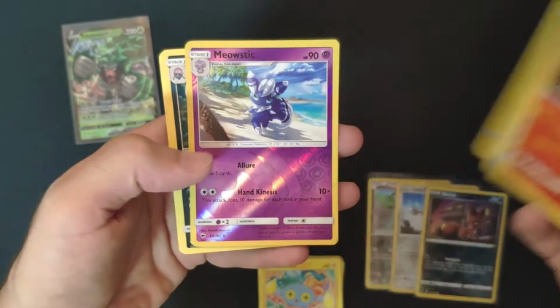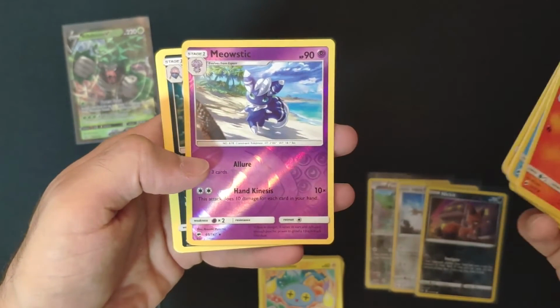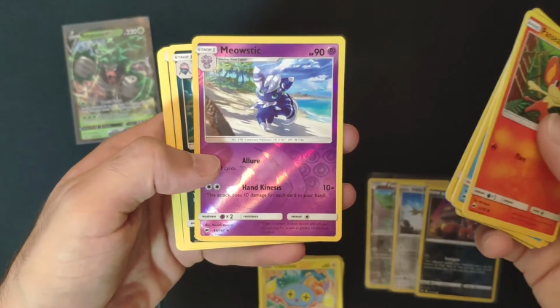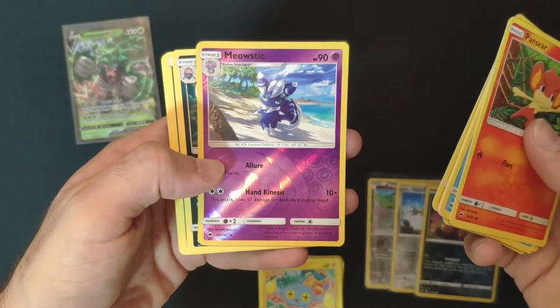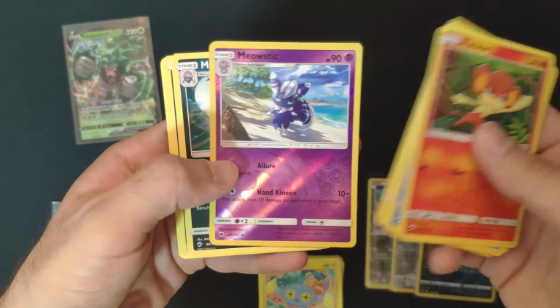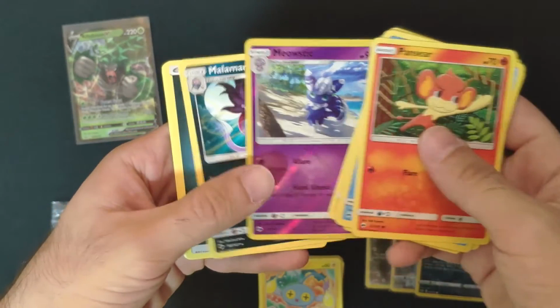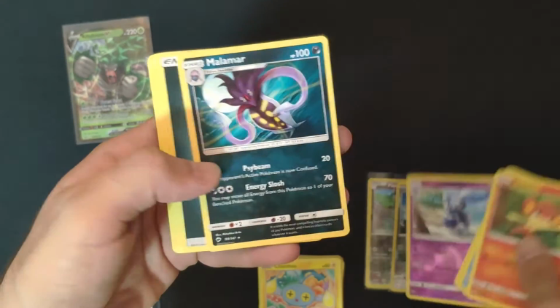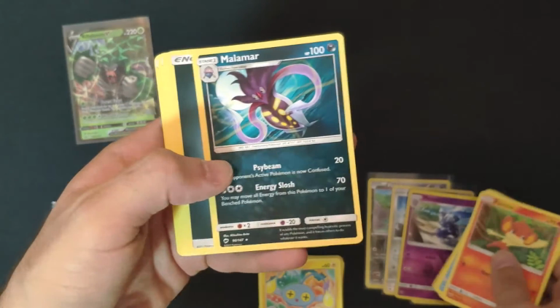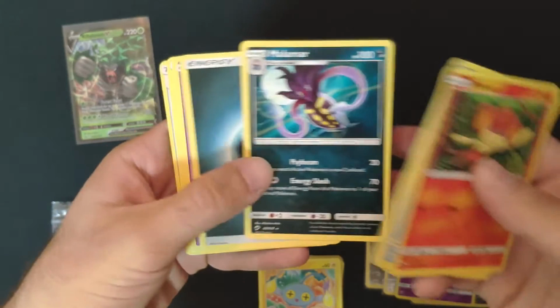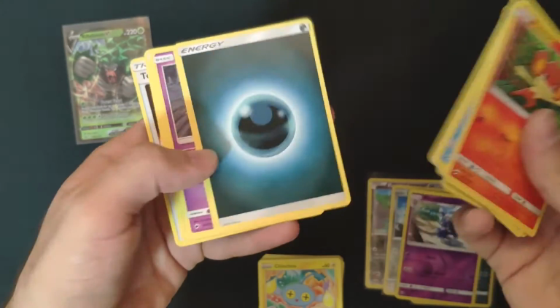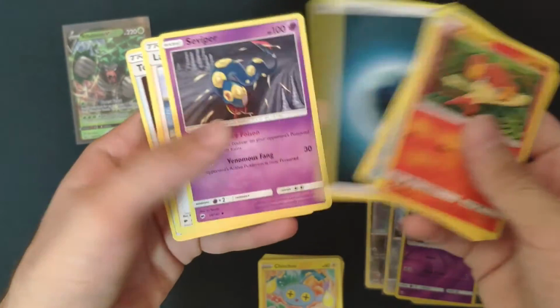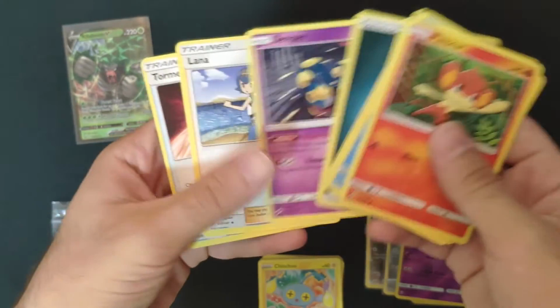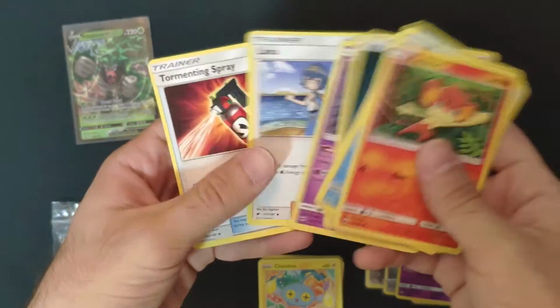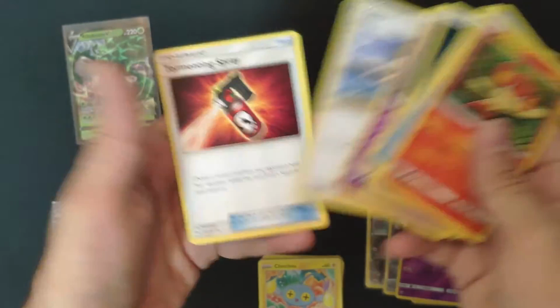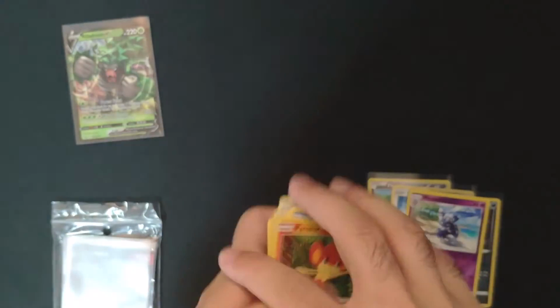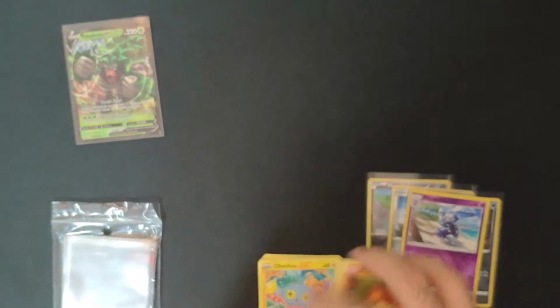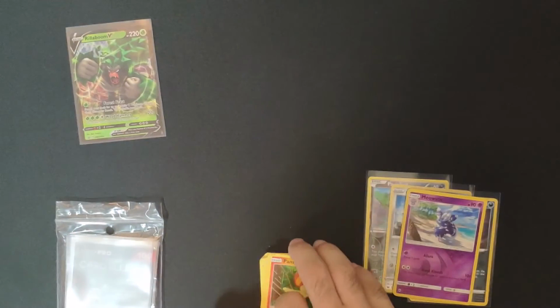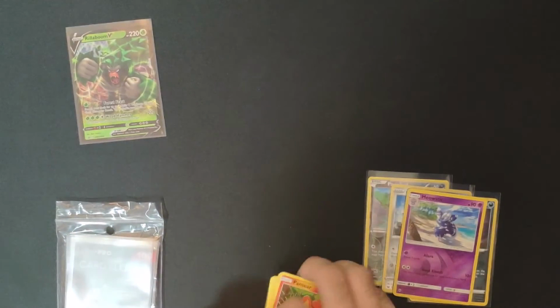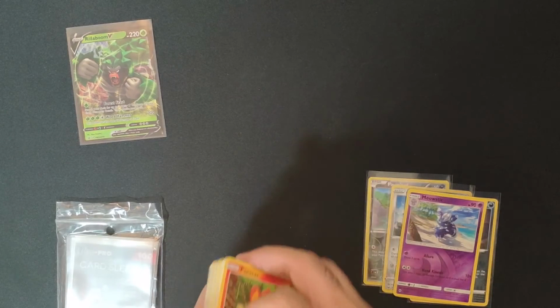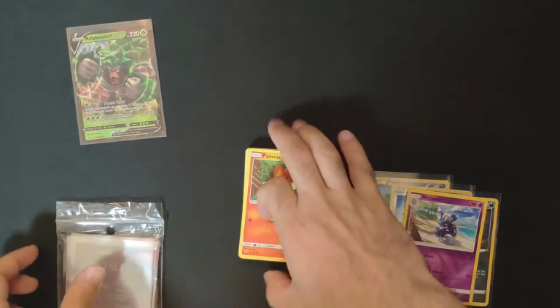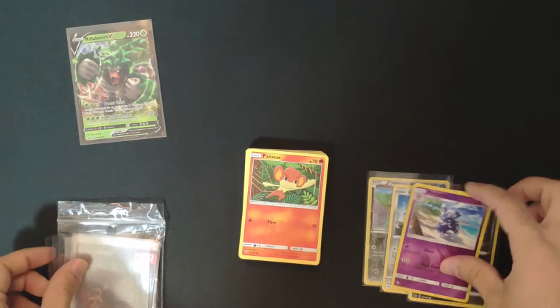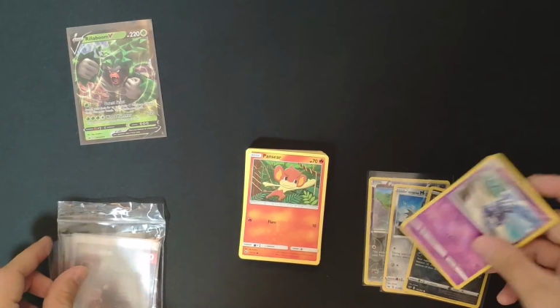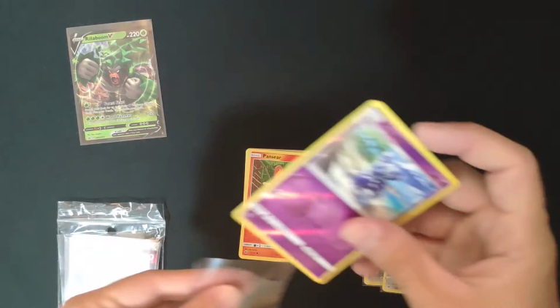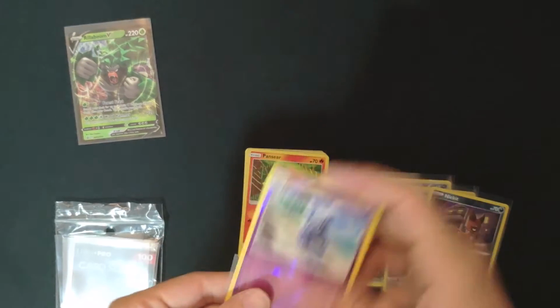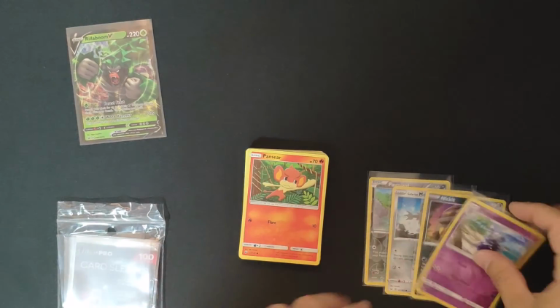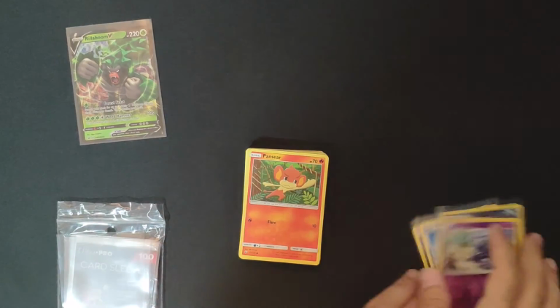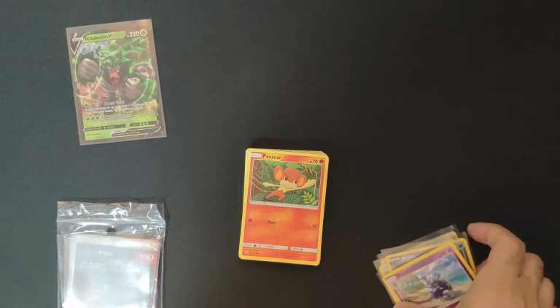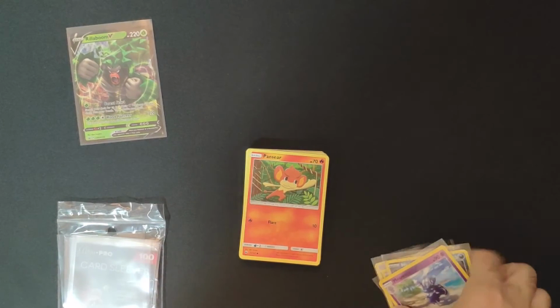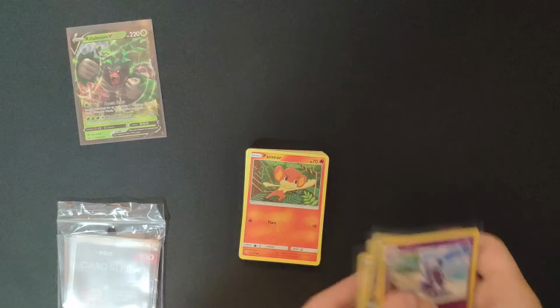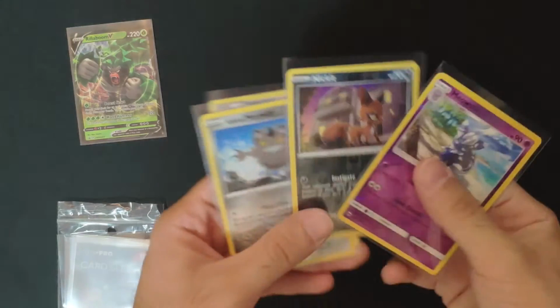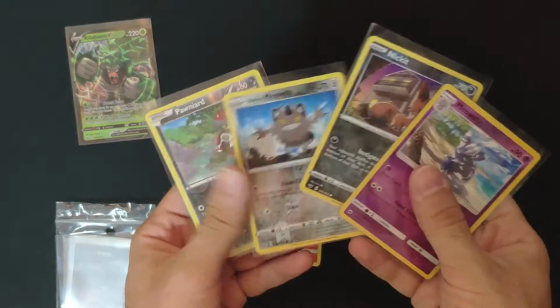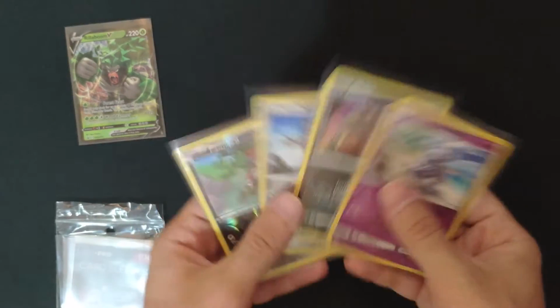We got Yostik and a Malamar. So no hits from this tin, but it was still very fun to open. I managed to get four reverse holos.